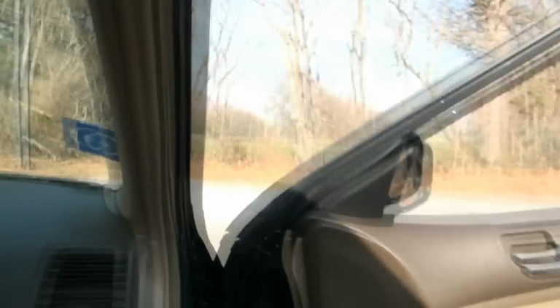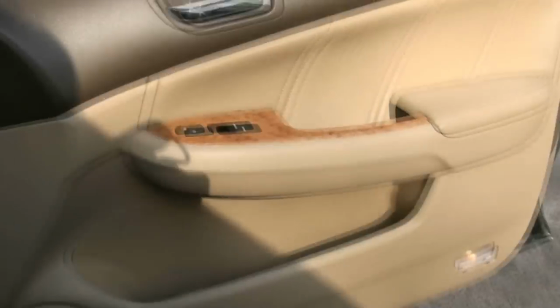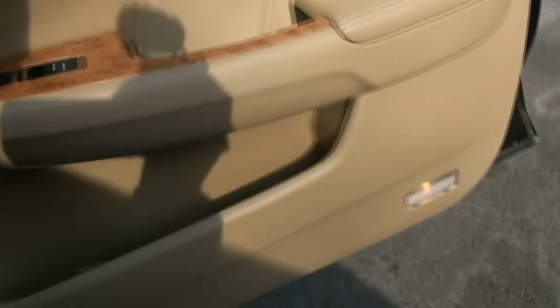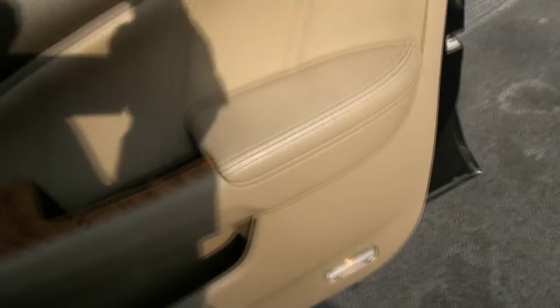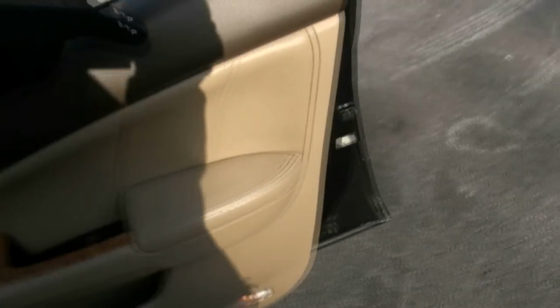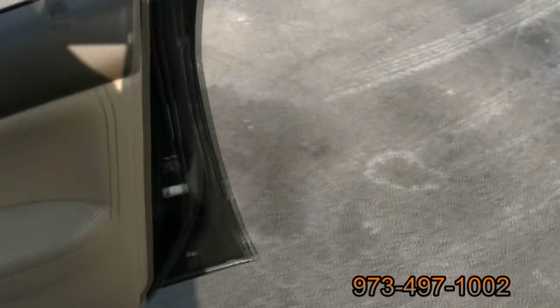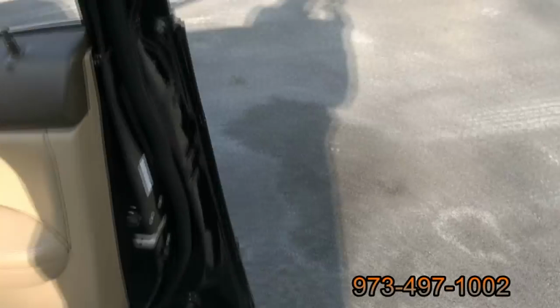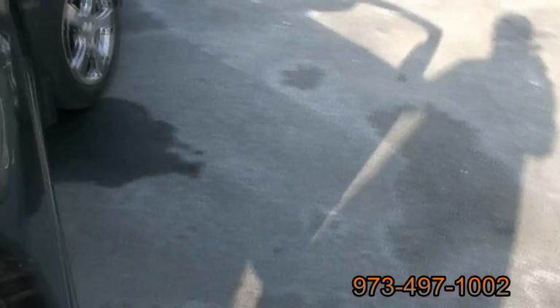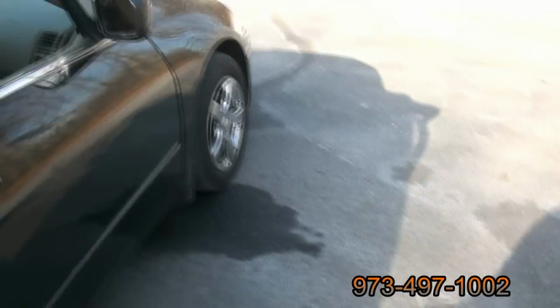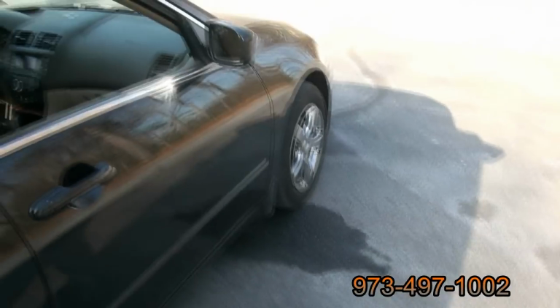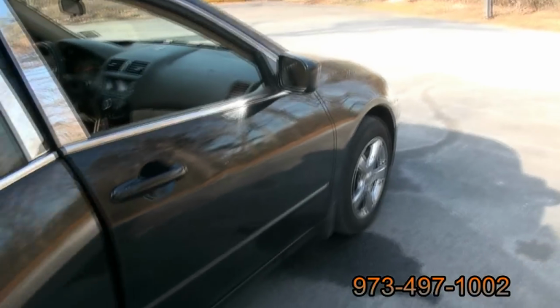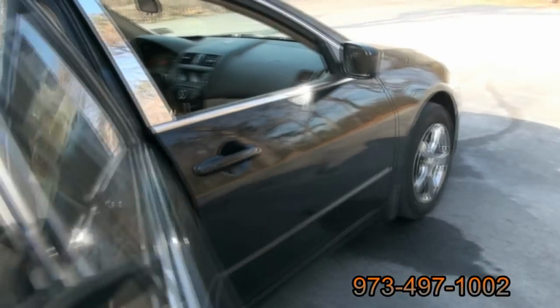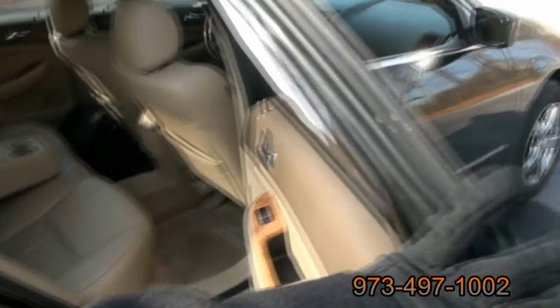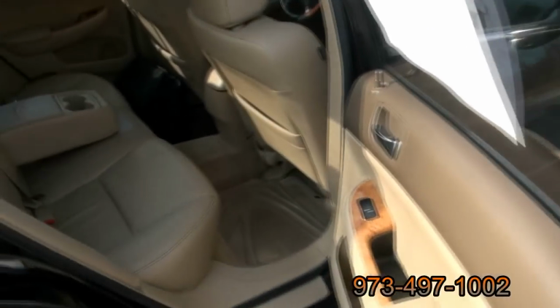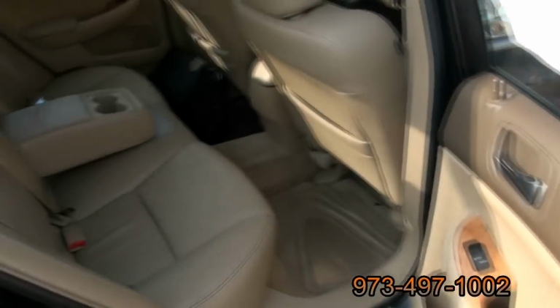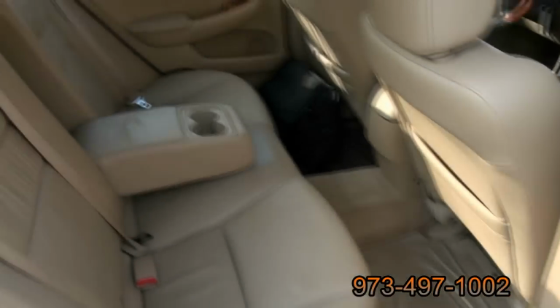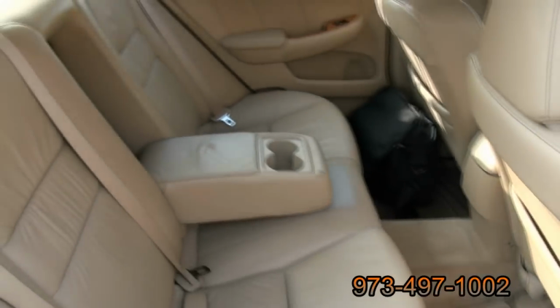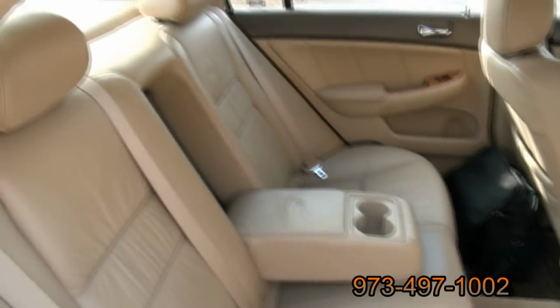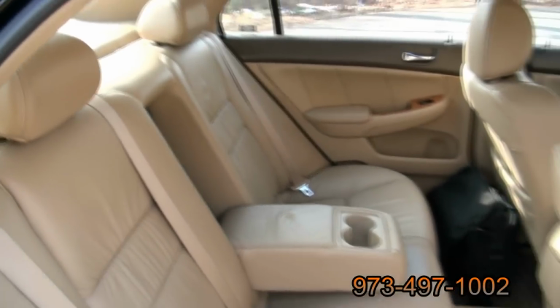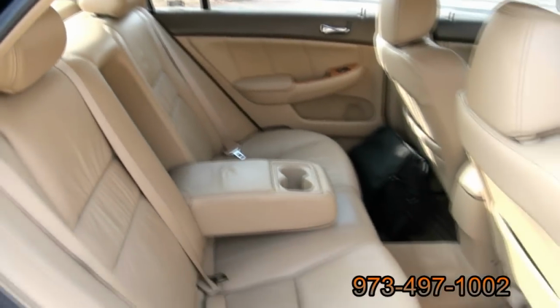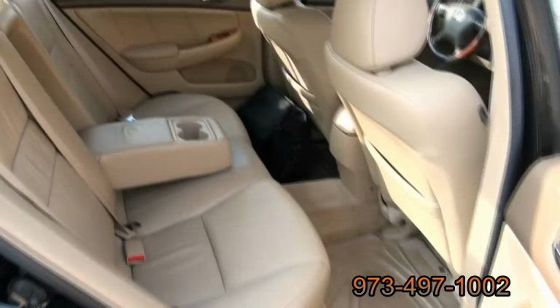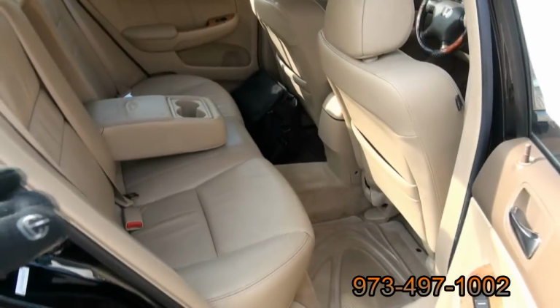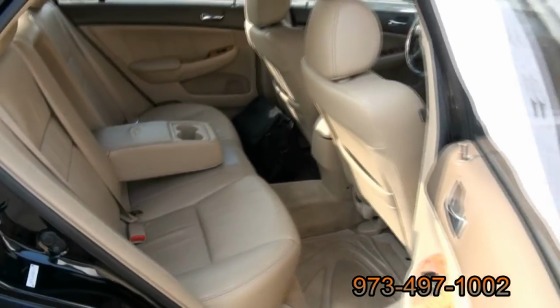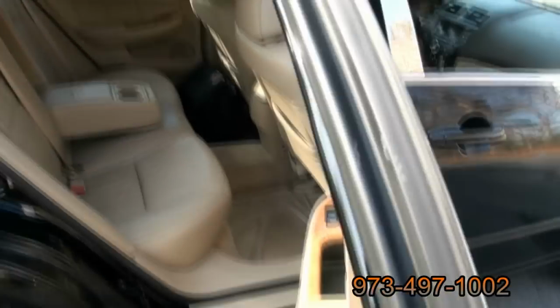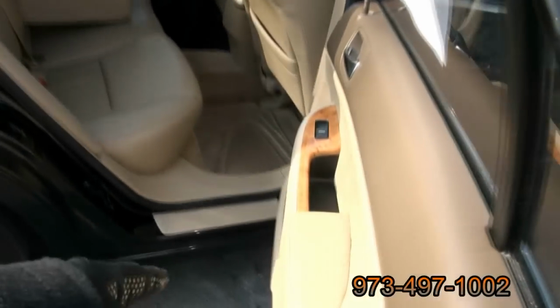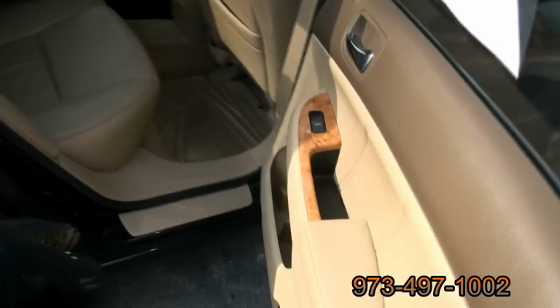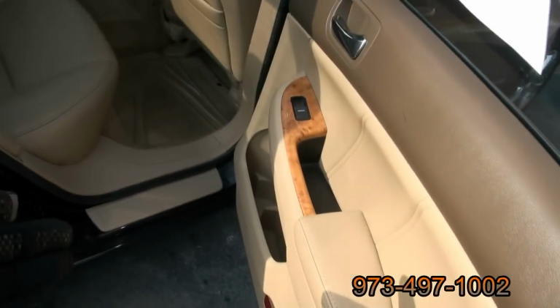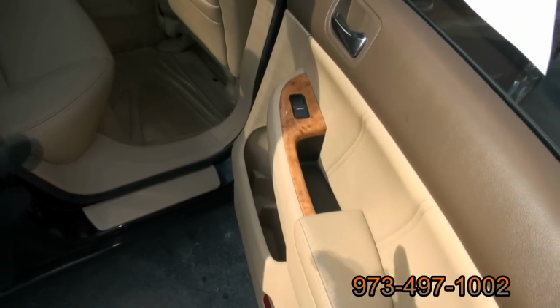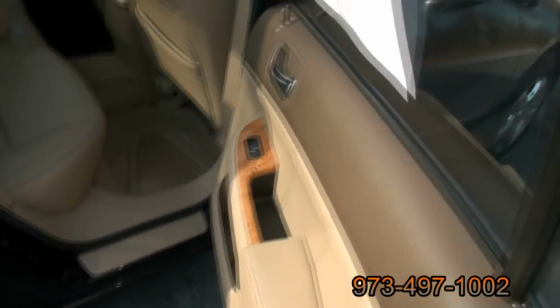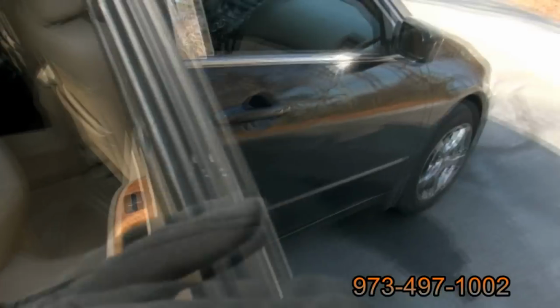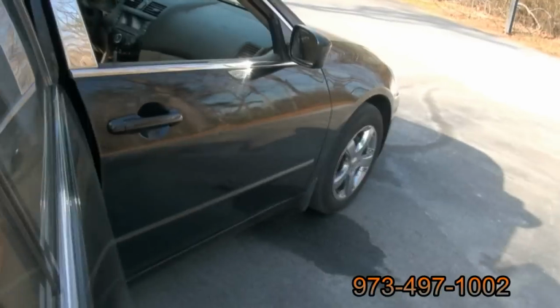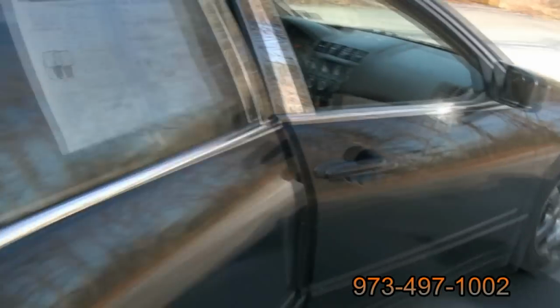Mirrors have the lights in them, plenty of room in the rear. Cup holders are also back there, you have the map pockets, also have pockets on the side — throw some bottles in there.